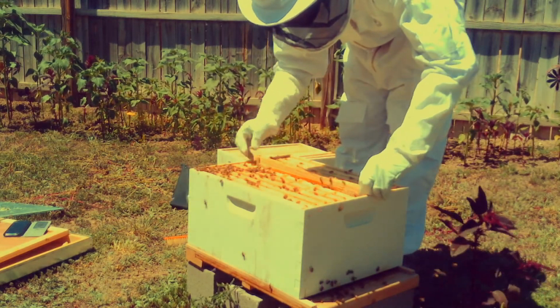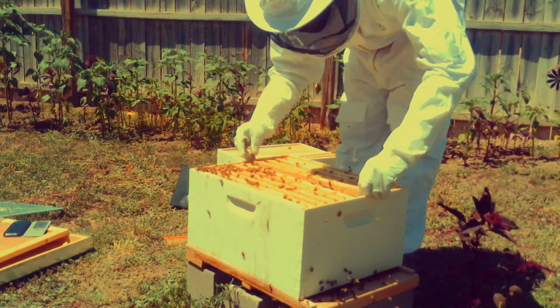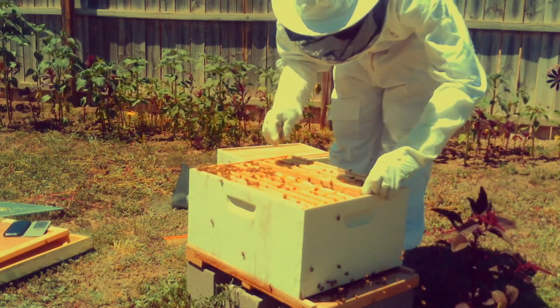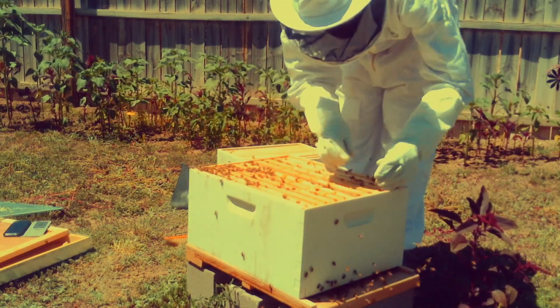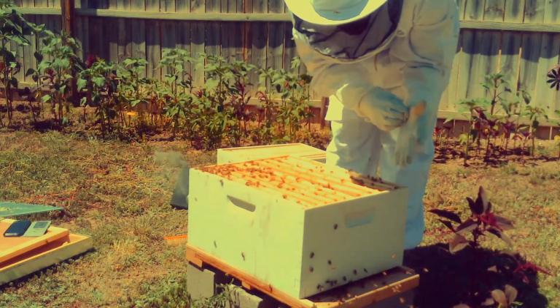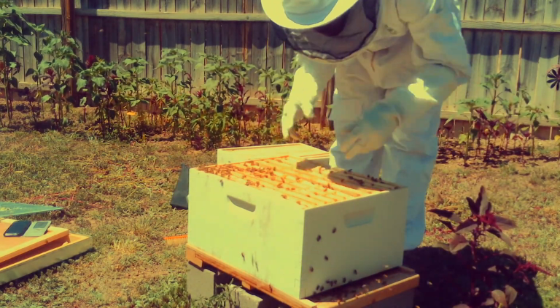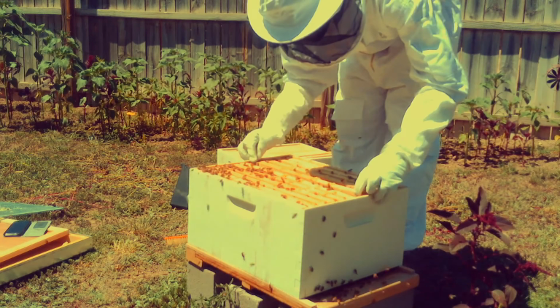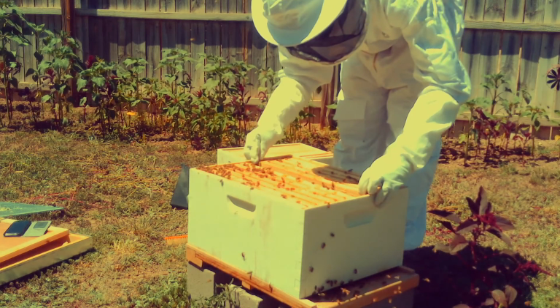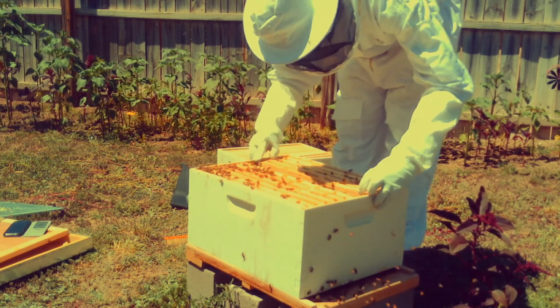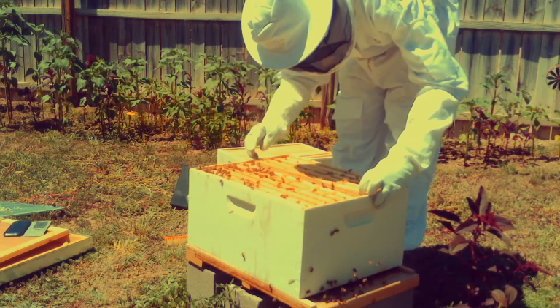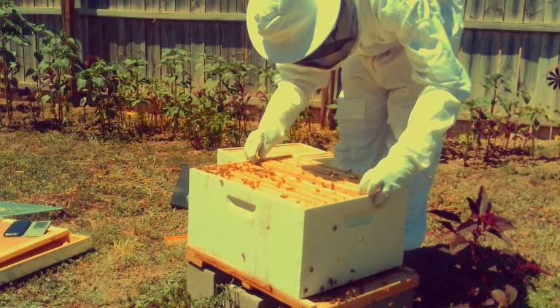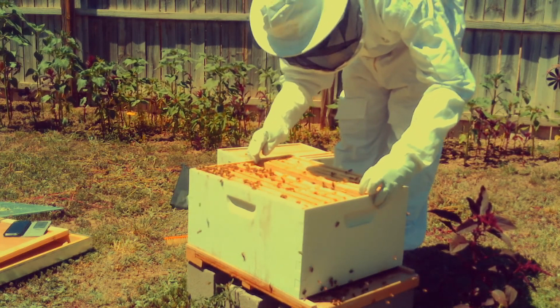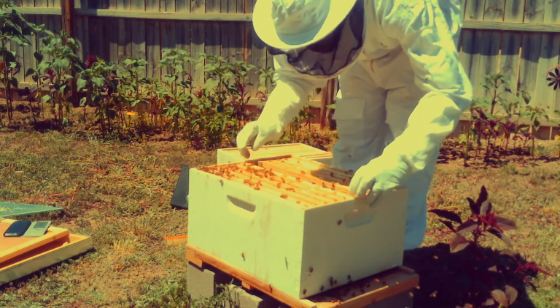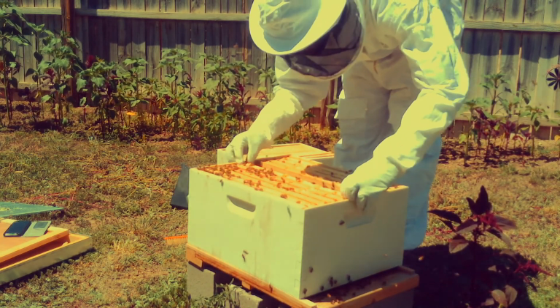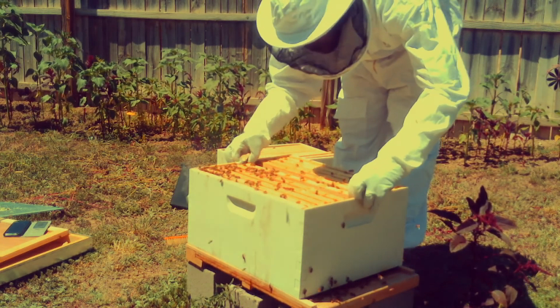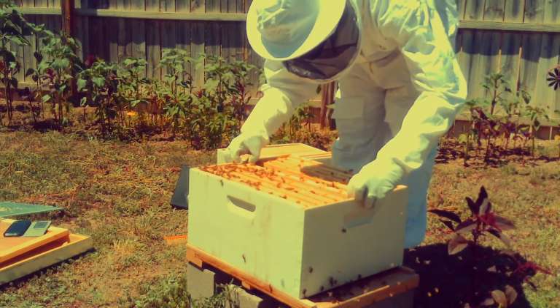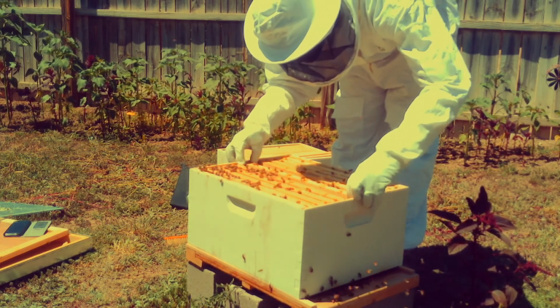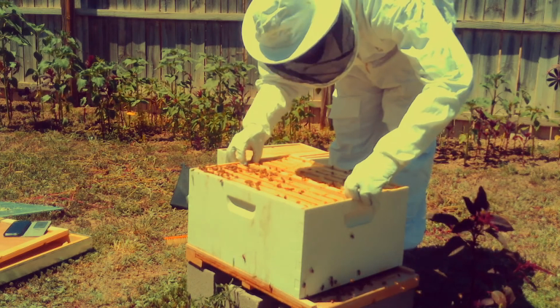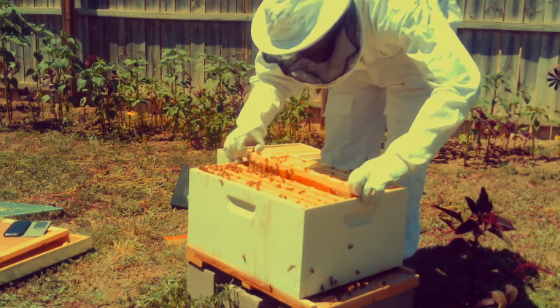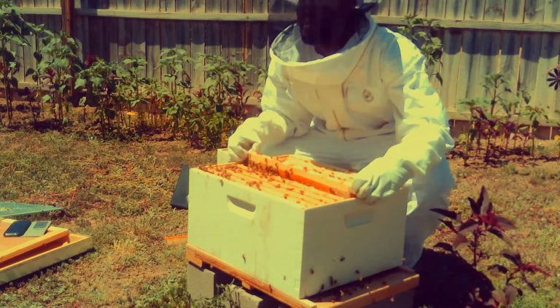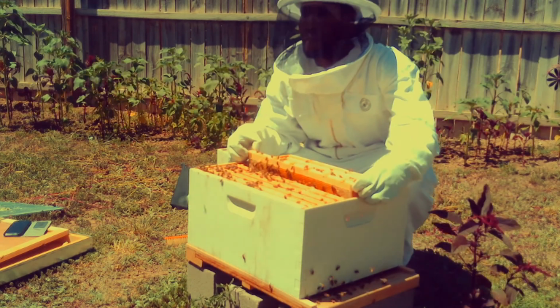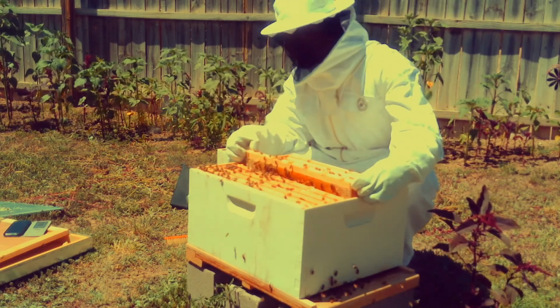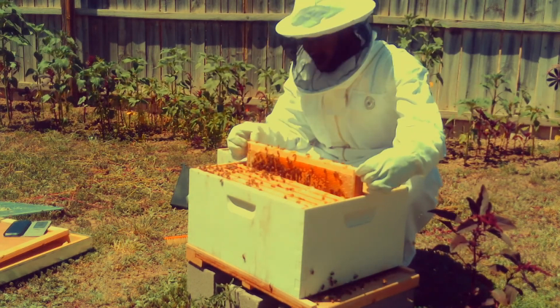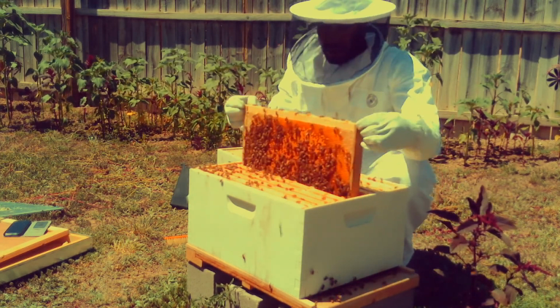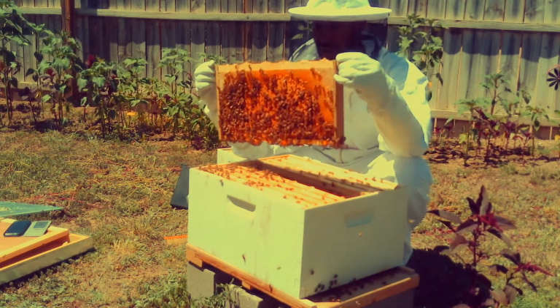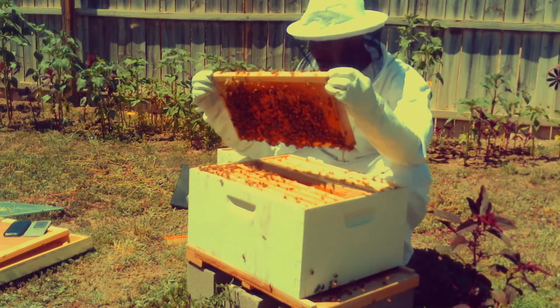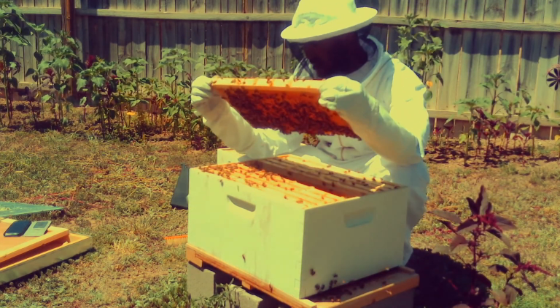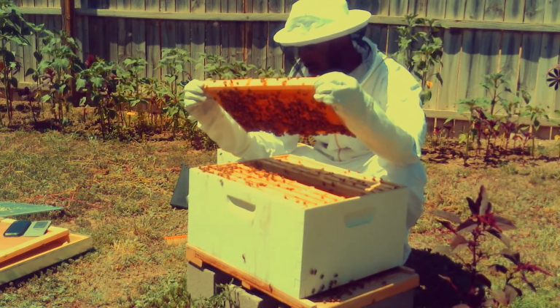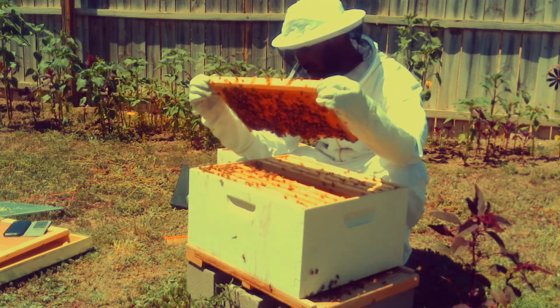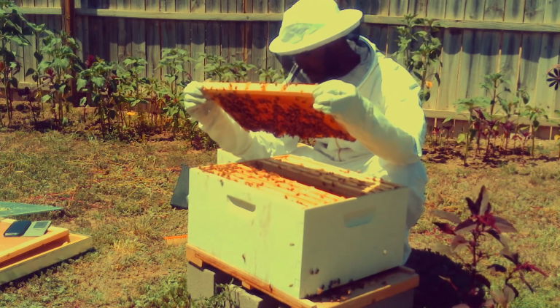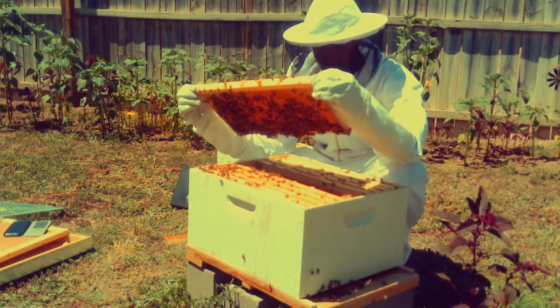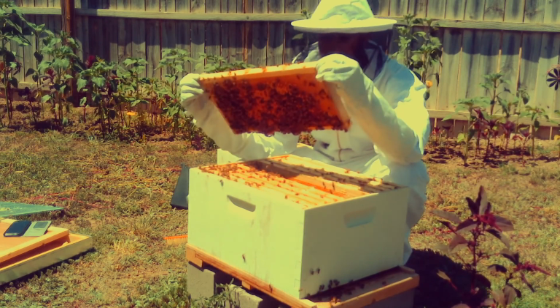You want to put that back in and try as best as possible not to squish any bees, because you might accidentally kill the queen and you don't want a hive without a queen.